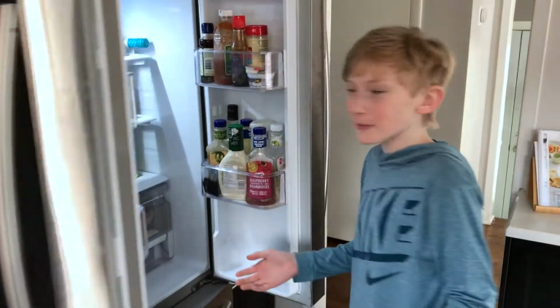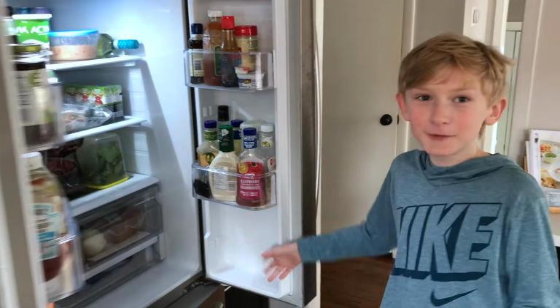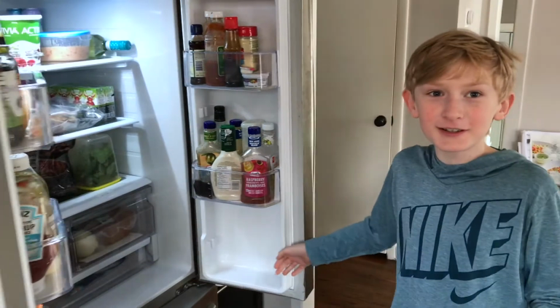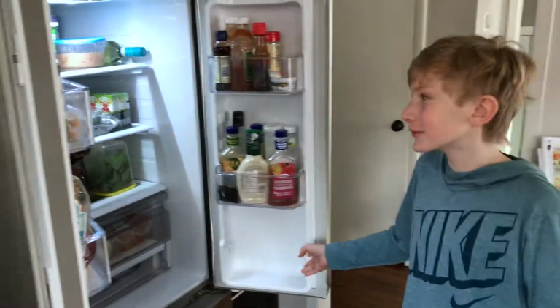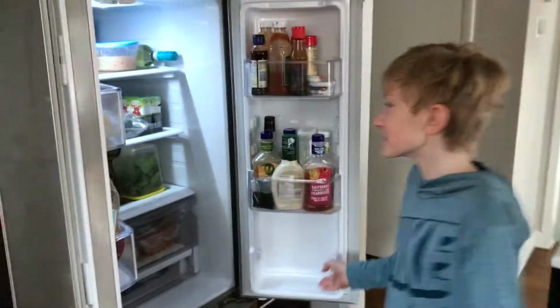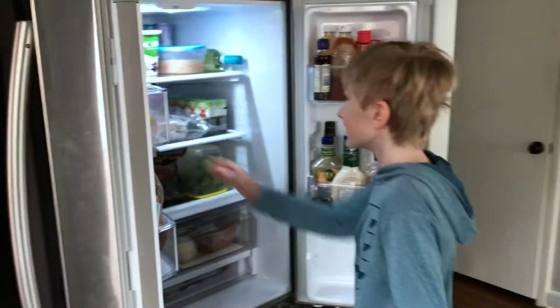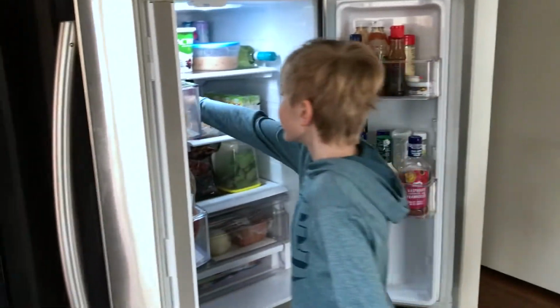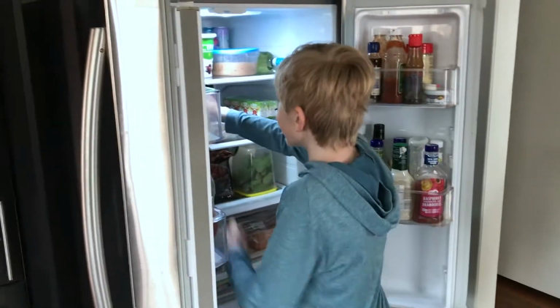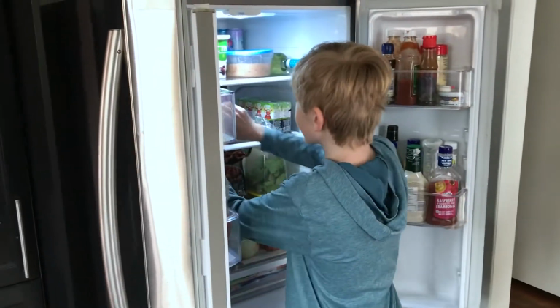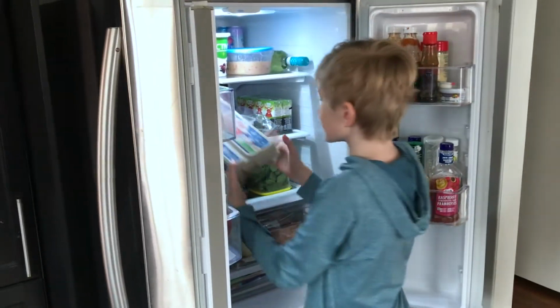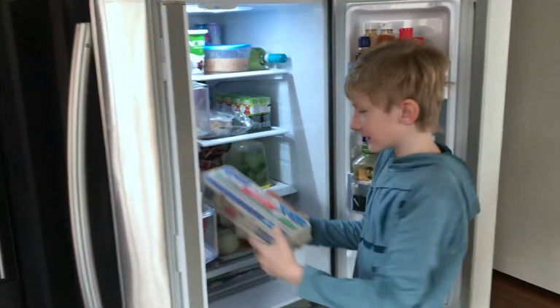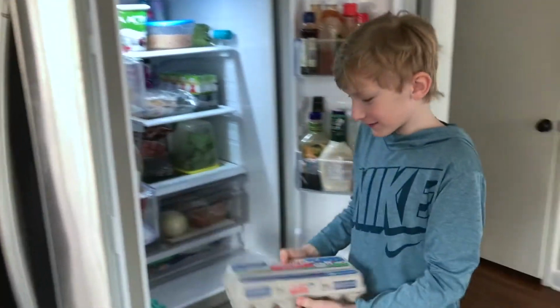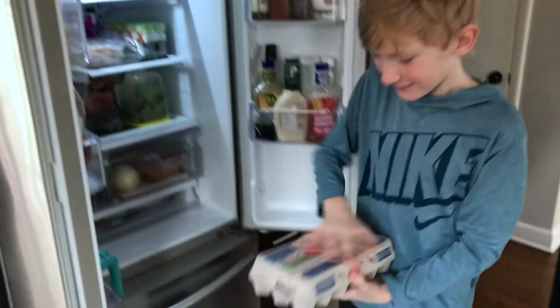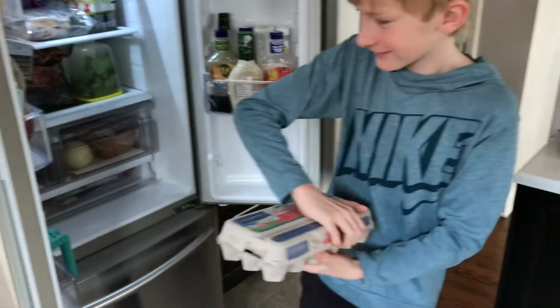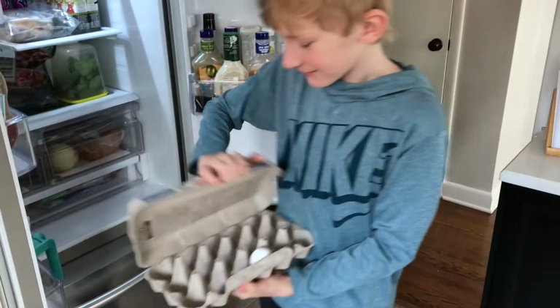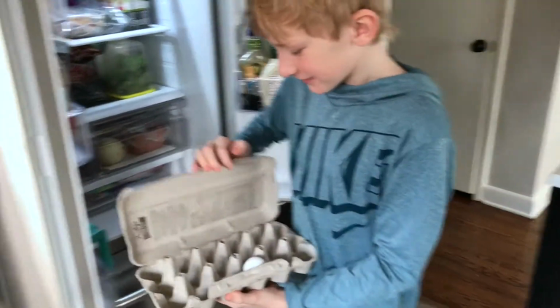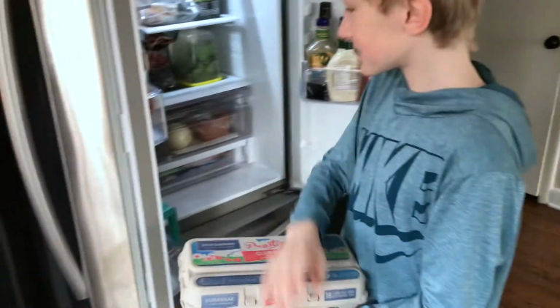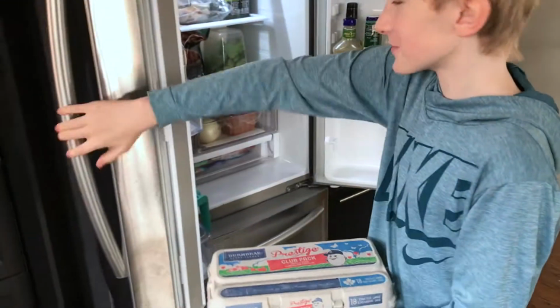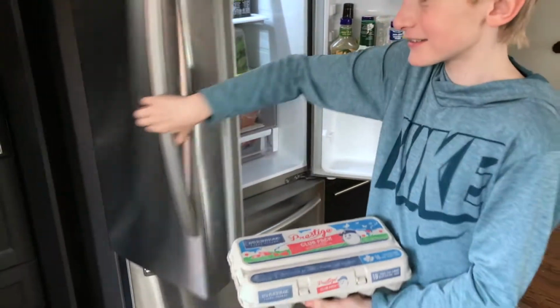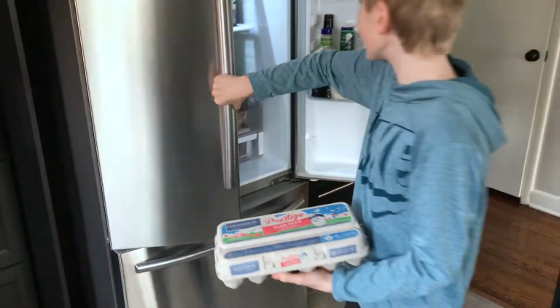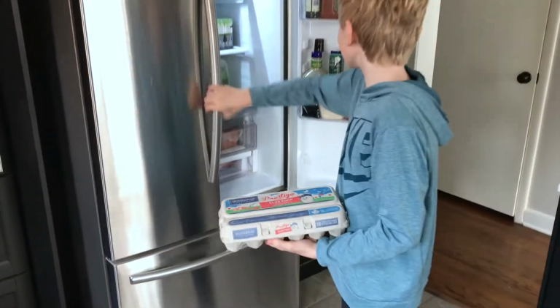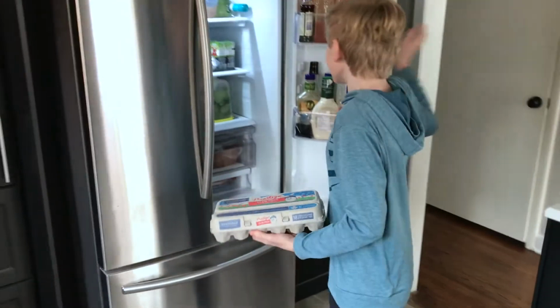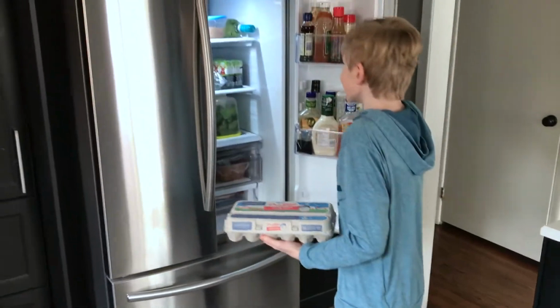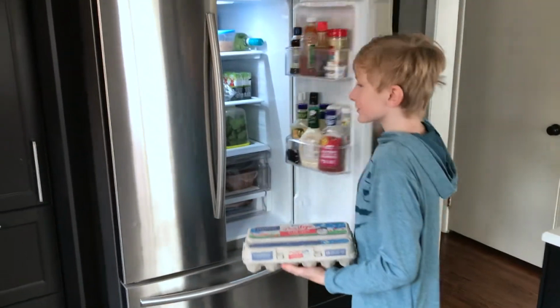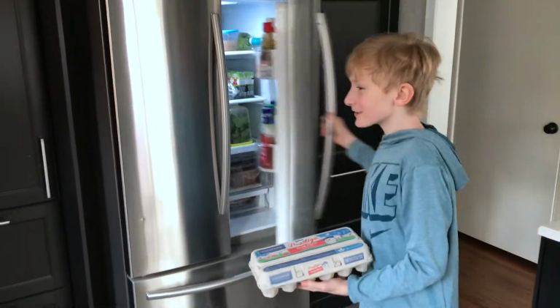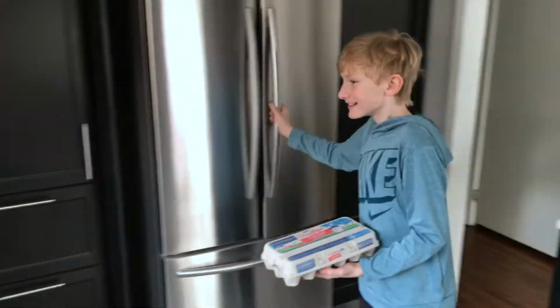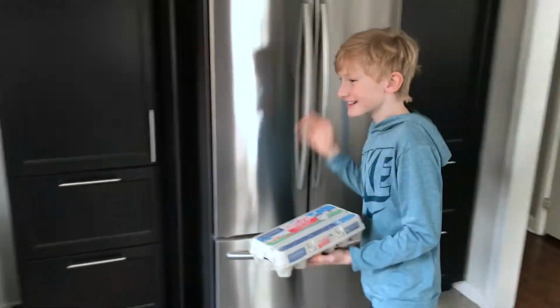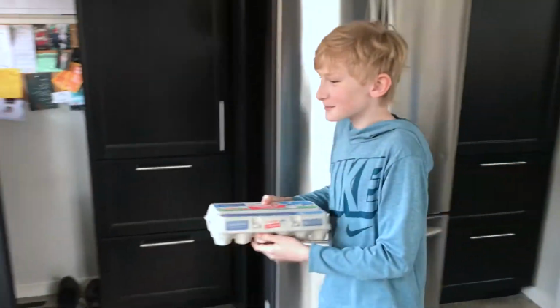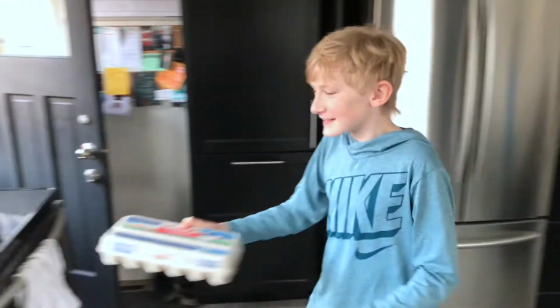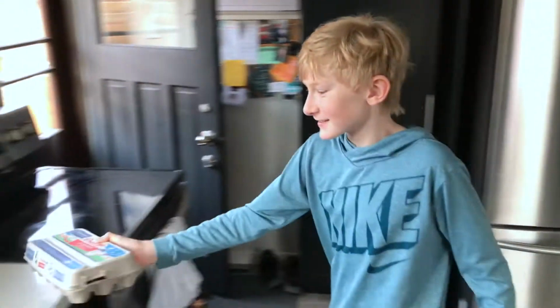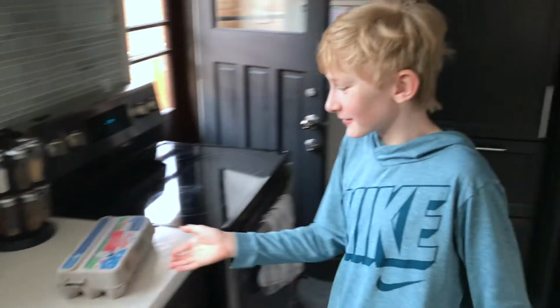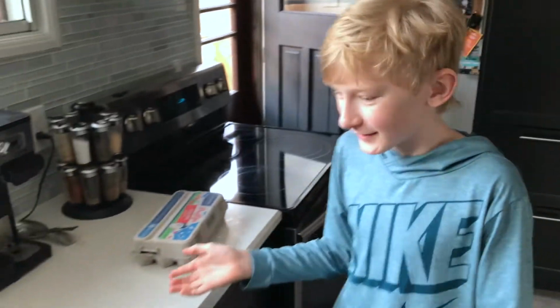Open your fridge like a normal person and then grab yourself an egg carton. See, there's some eggs in there. You're going to want to put these eggs on the counter for now.